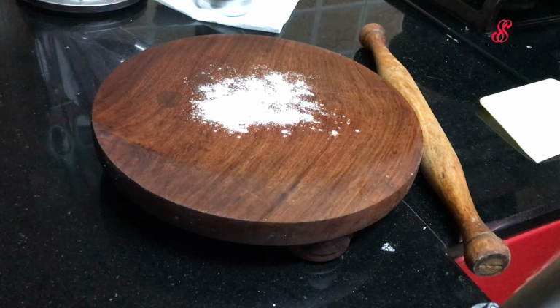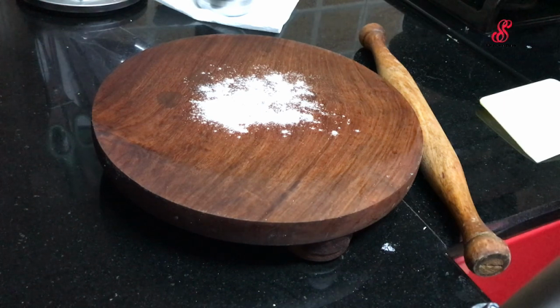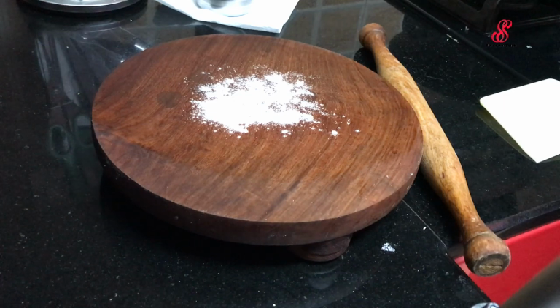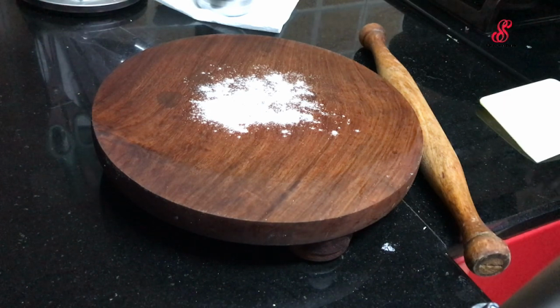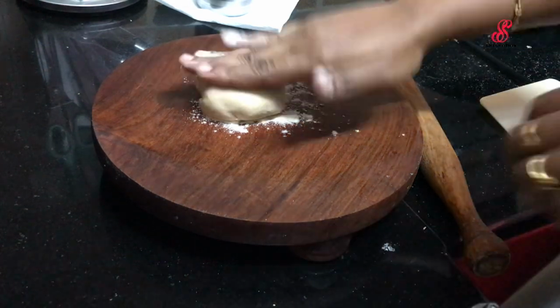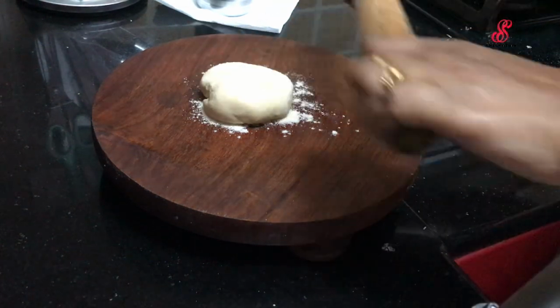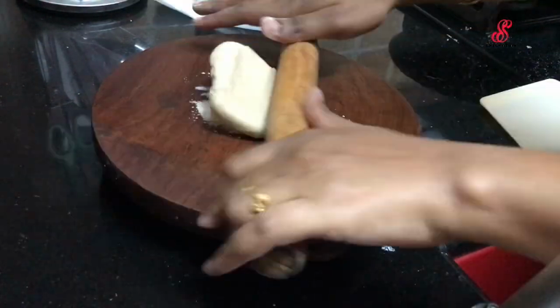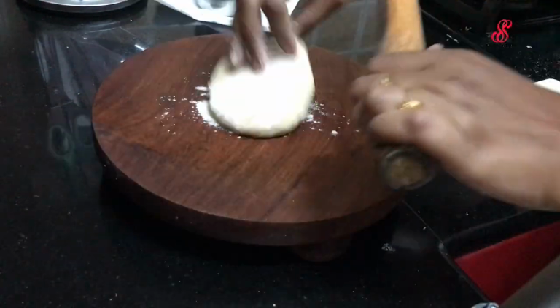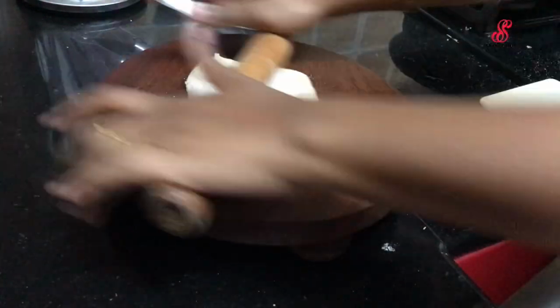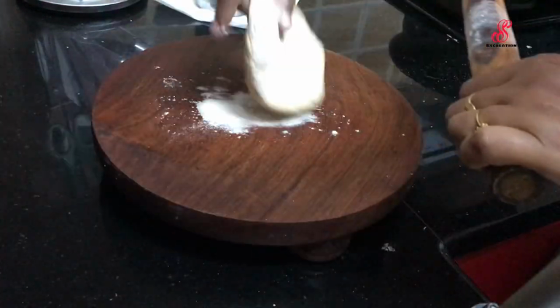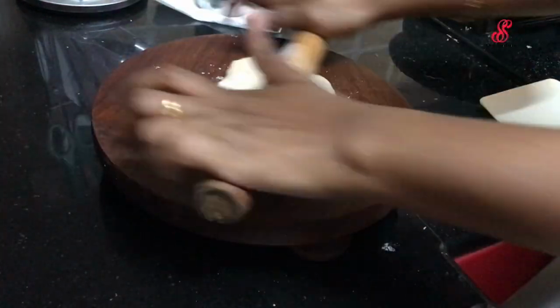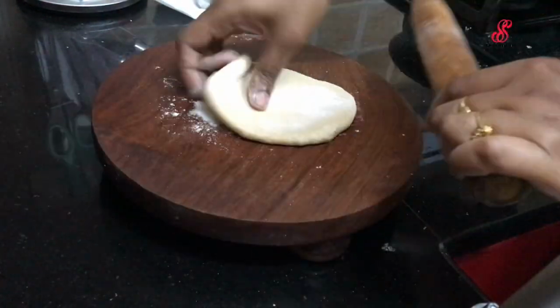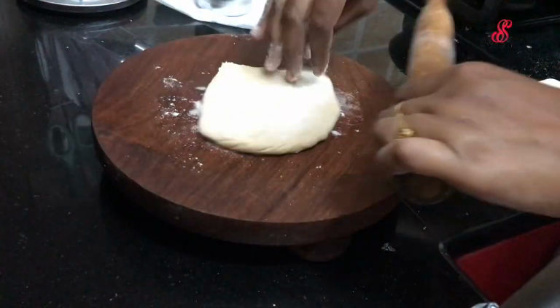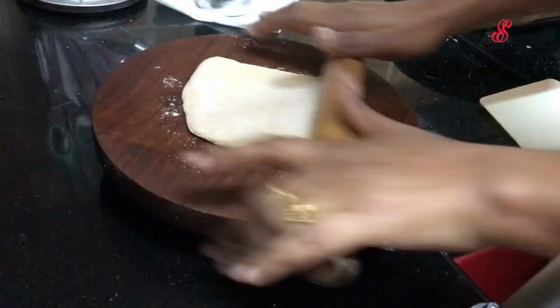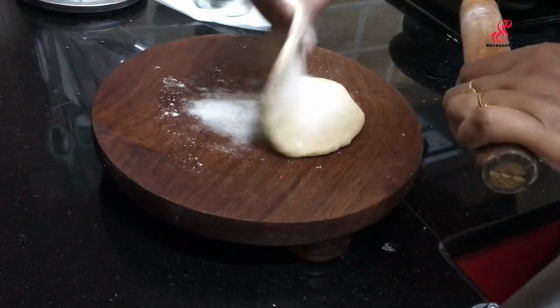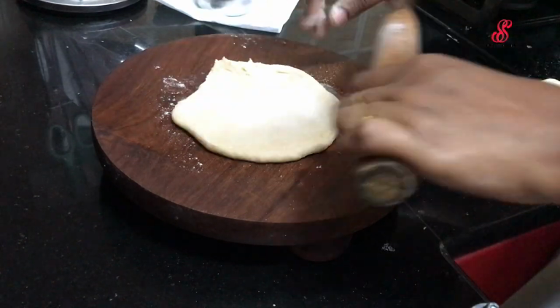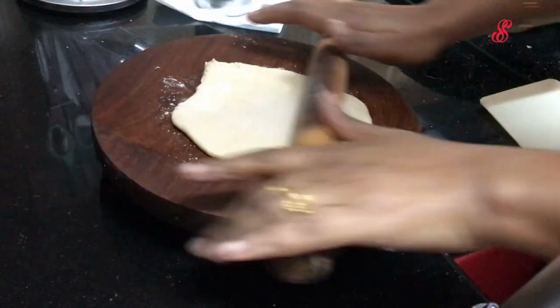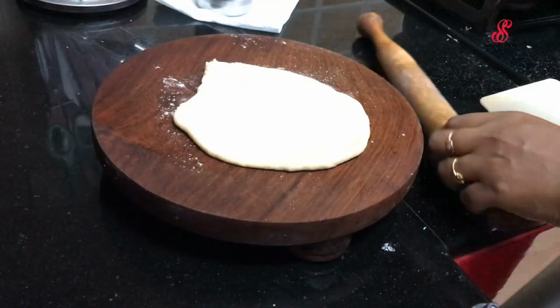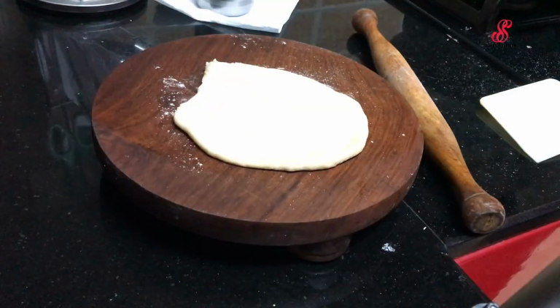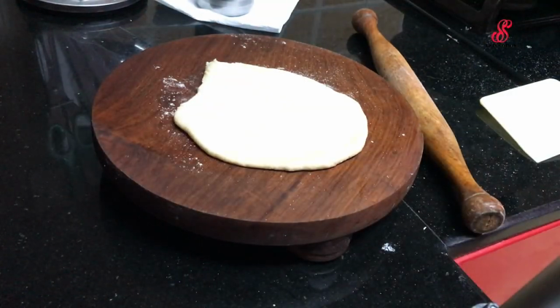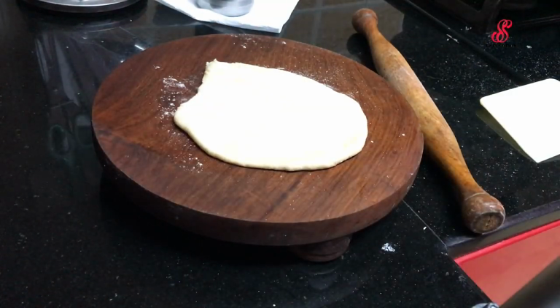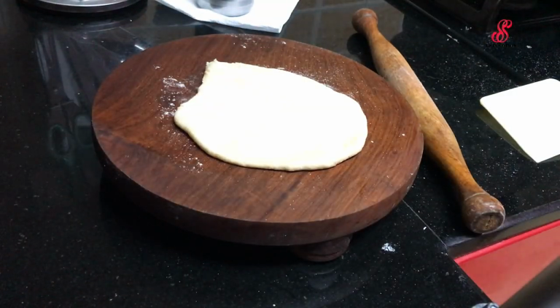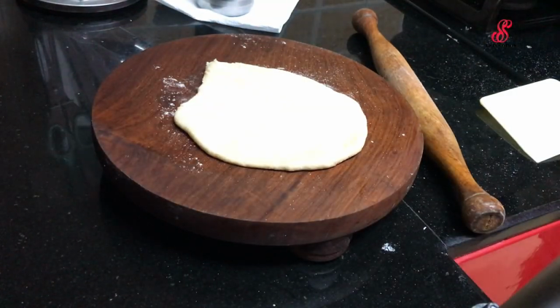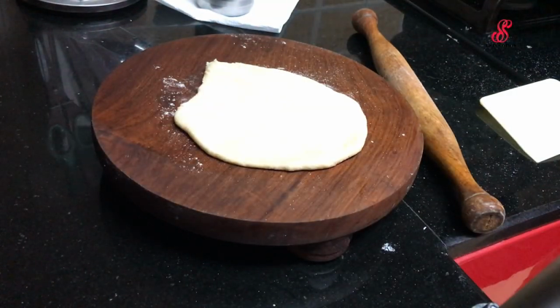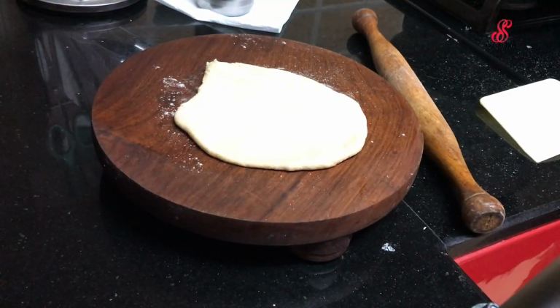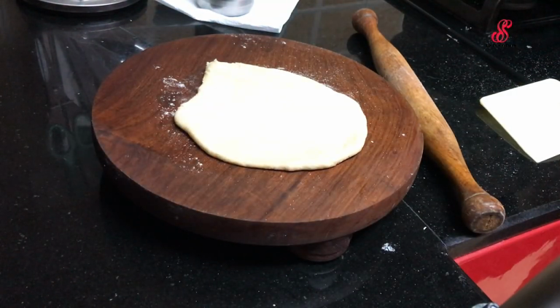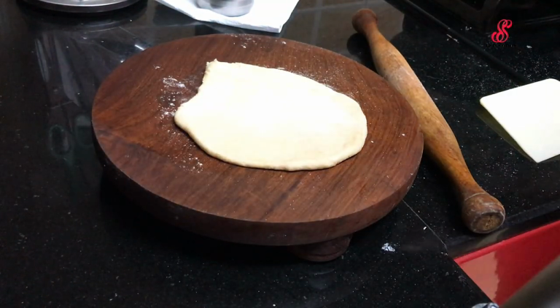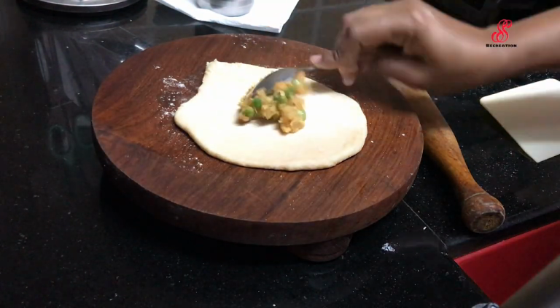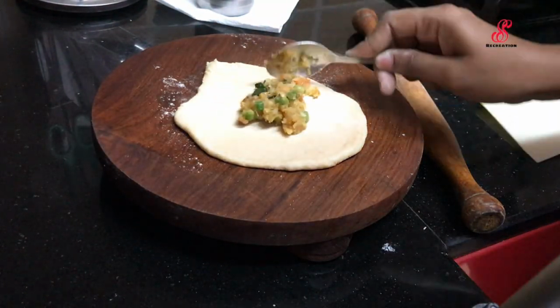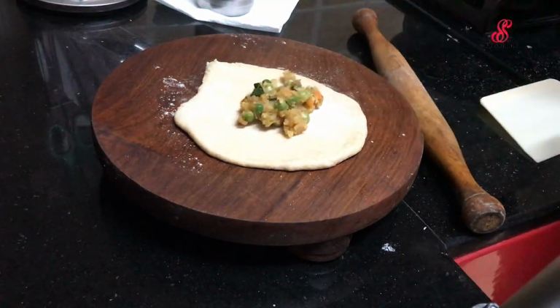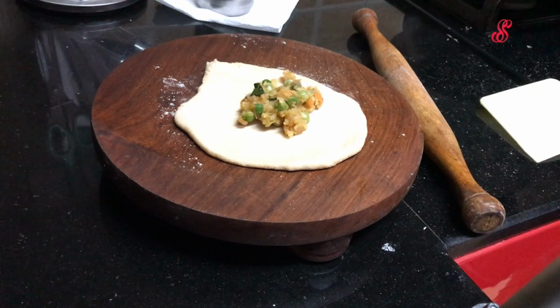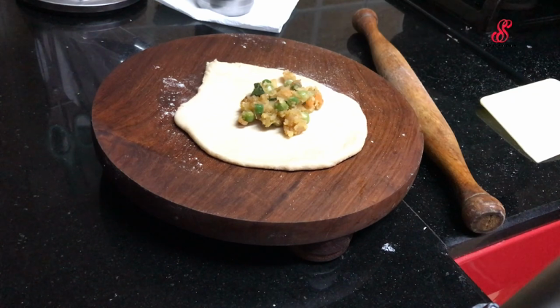We will put the dough on the plate. We will add the stuffing in the center. We will add 2 spoons.